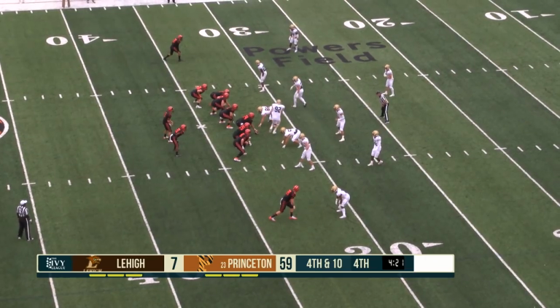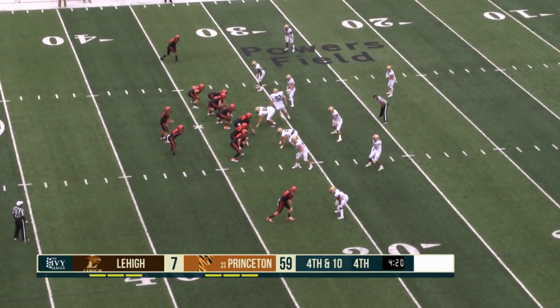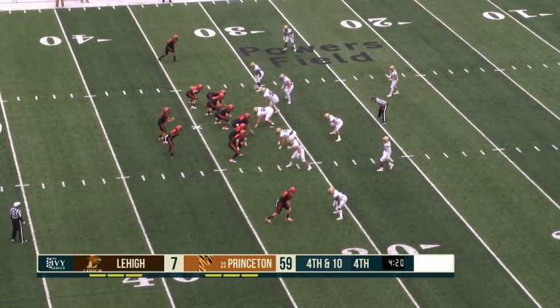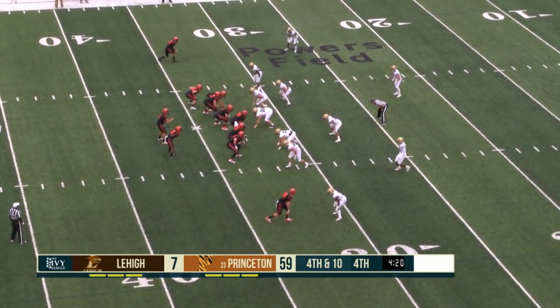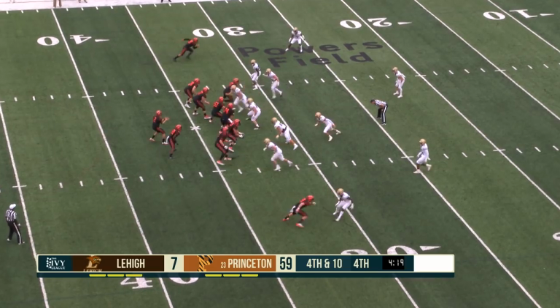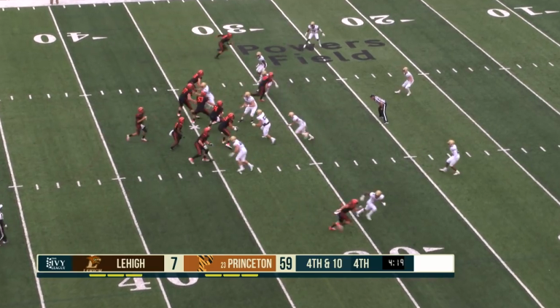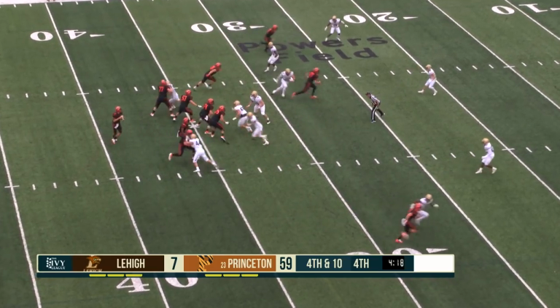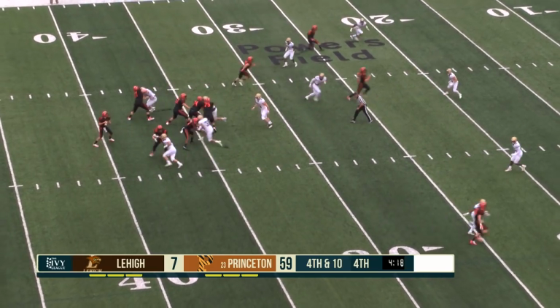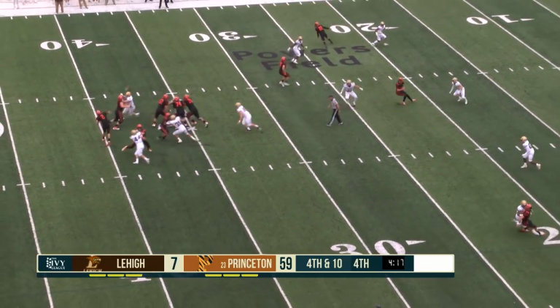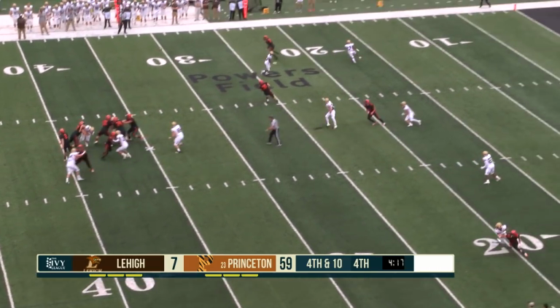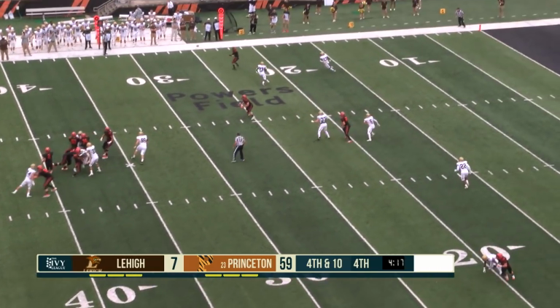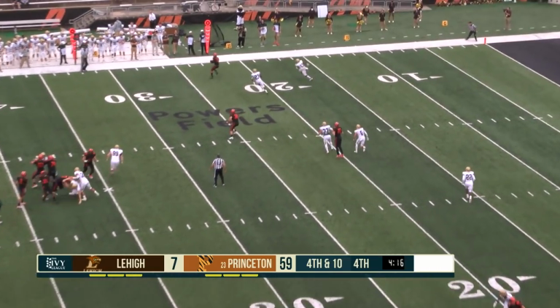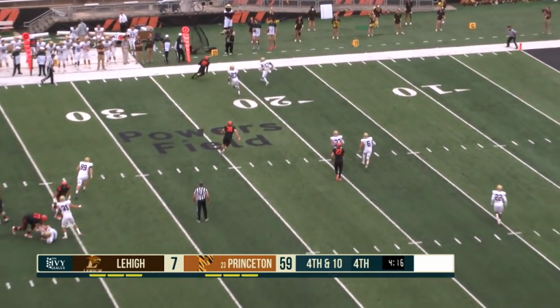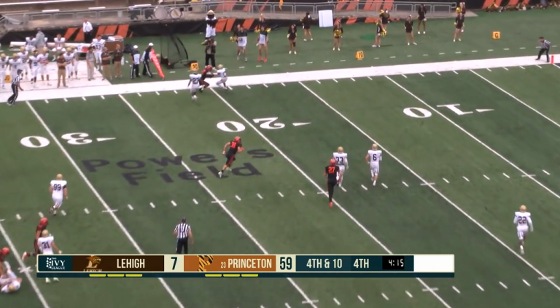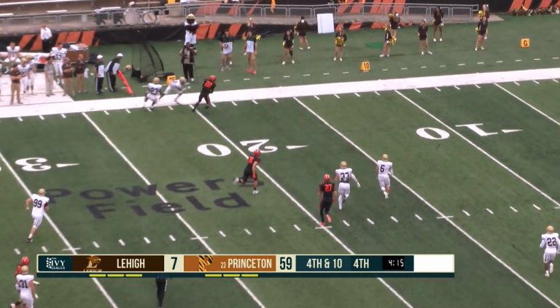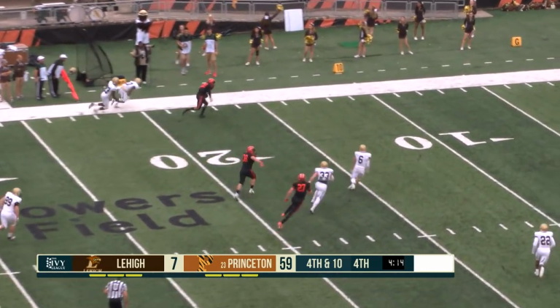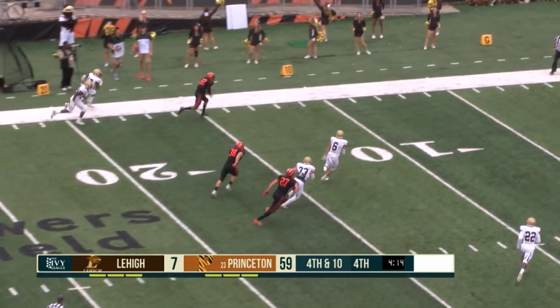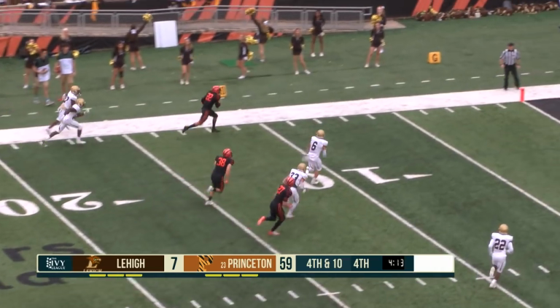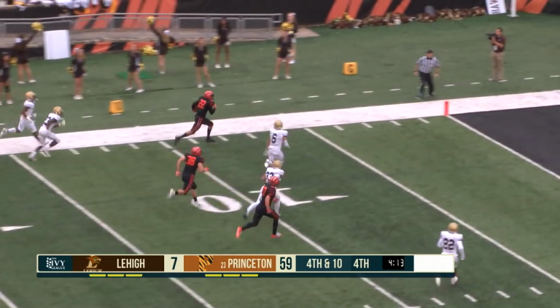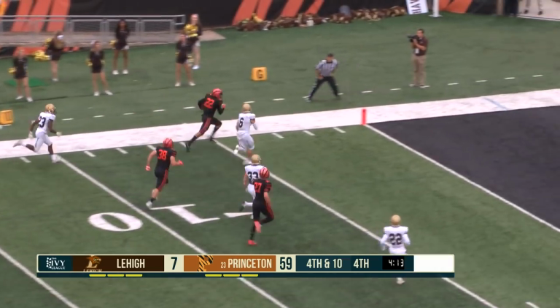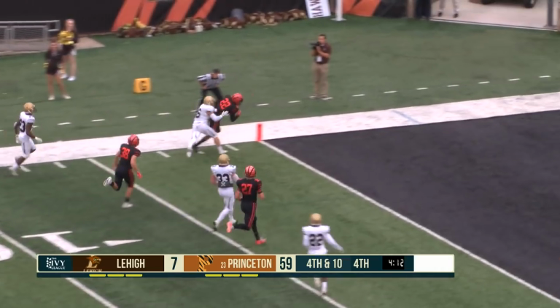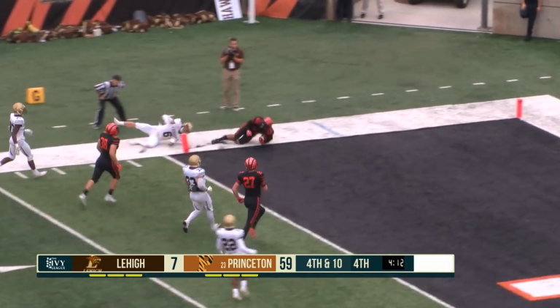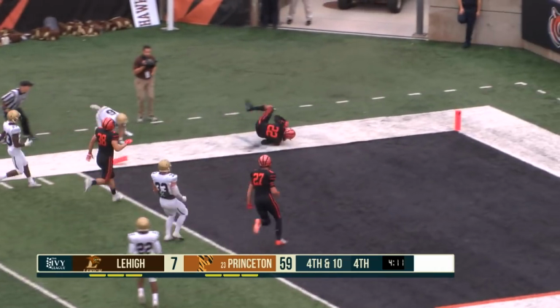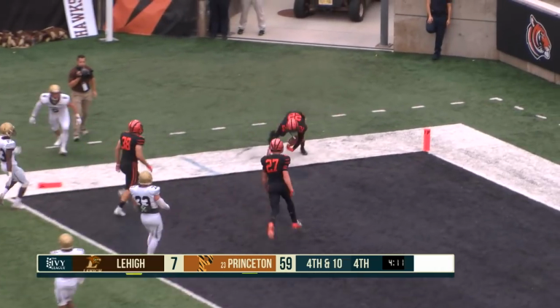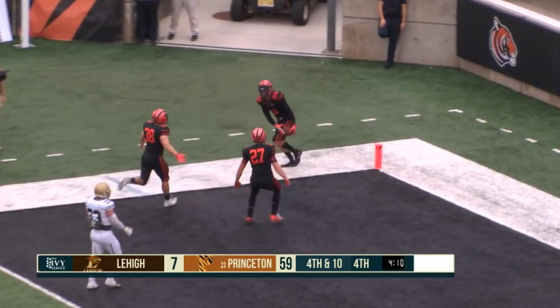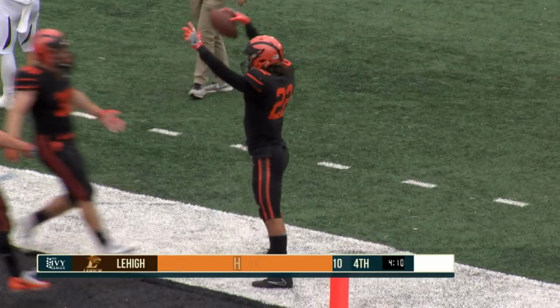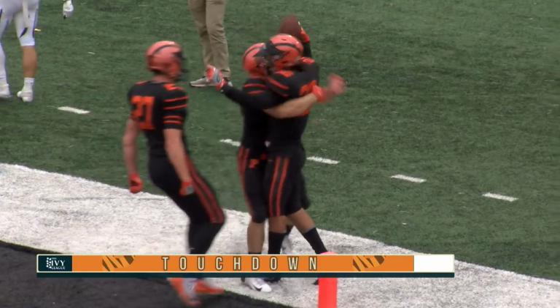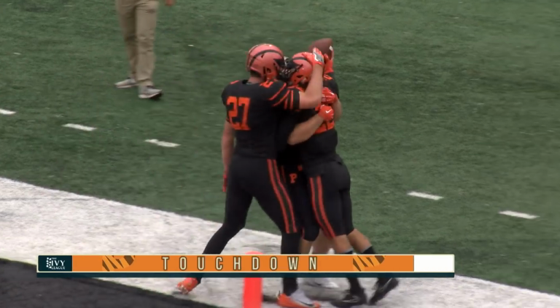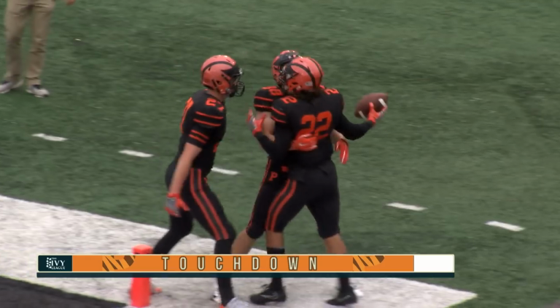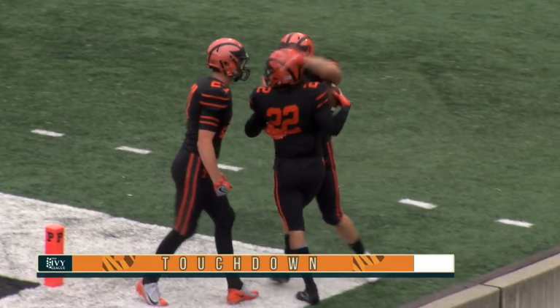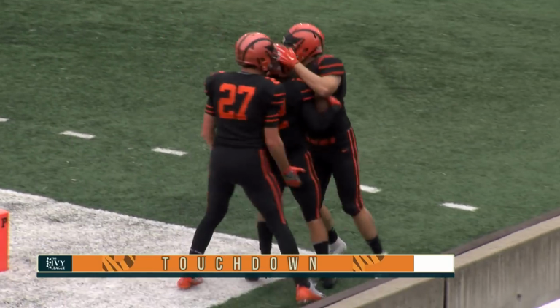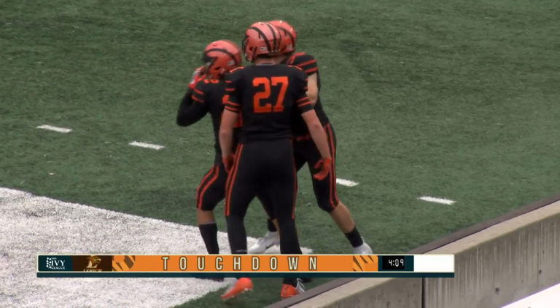Fourth down and ten, play clock down to two, they snap it. Four-man rush, complete to the far sideline. Dylan Classy gets past the tackler and he's gone — touchdown Princeton from 32 yards out.